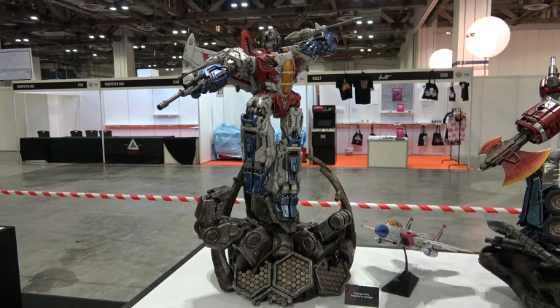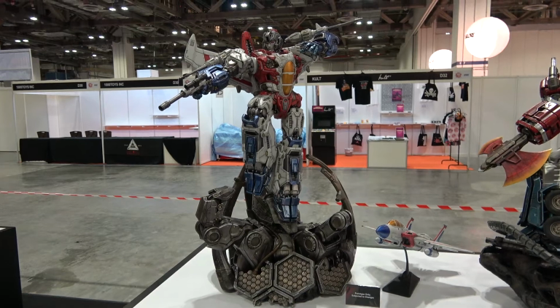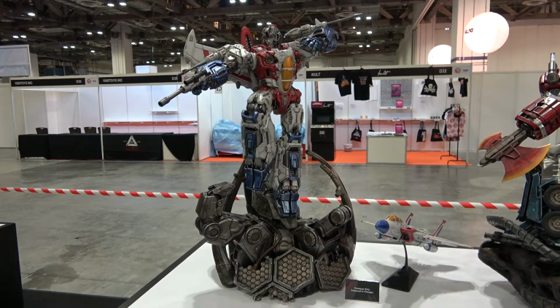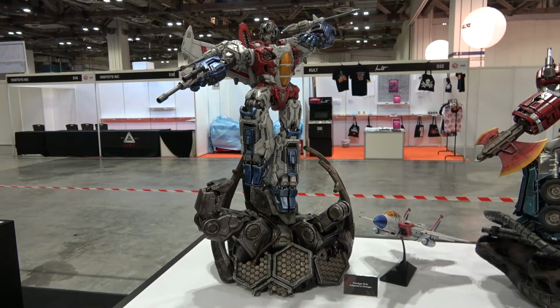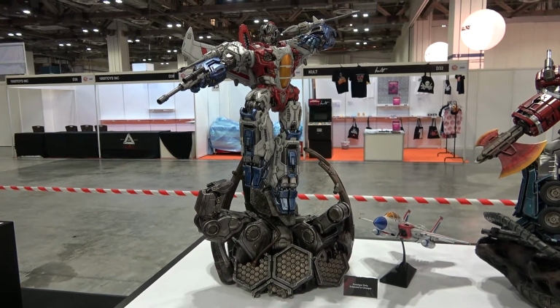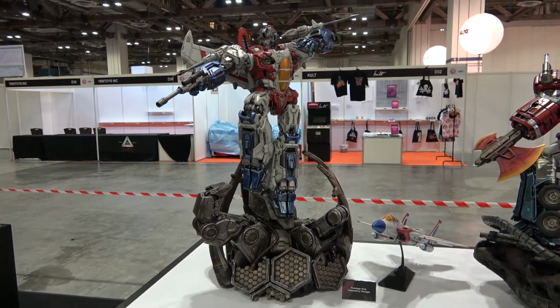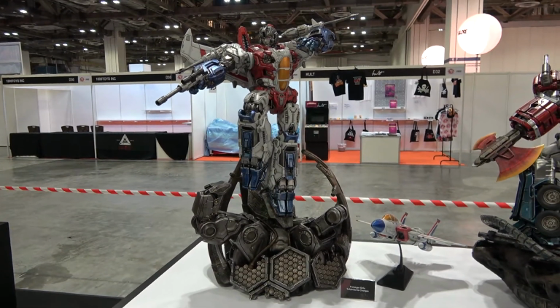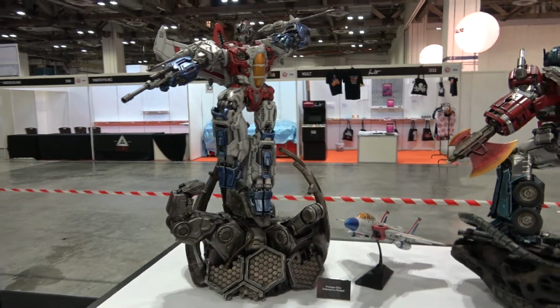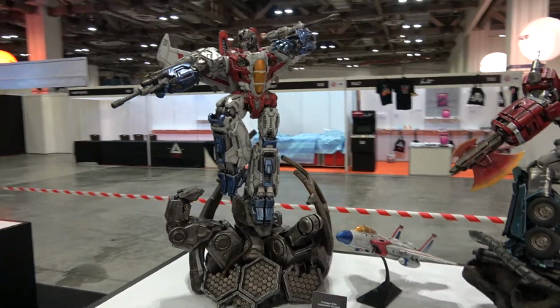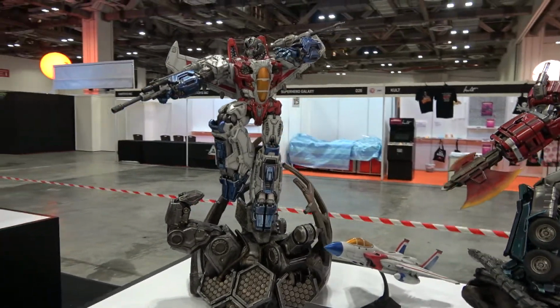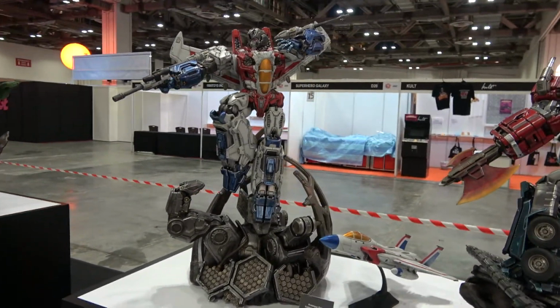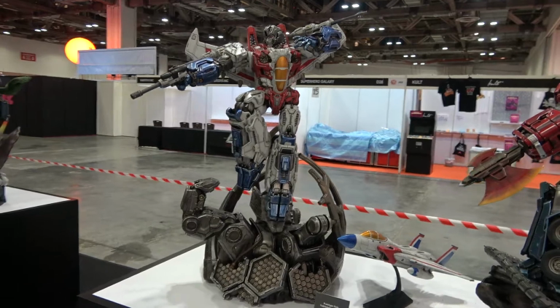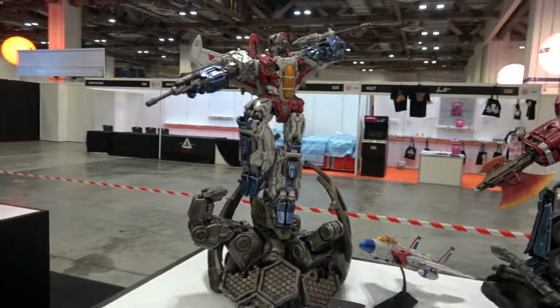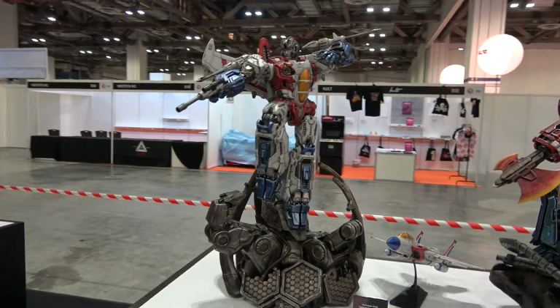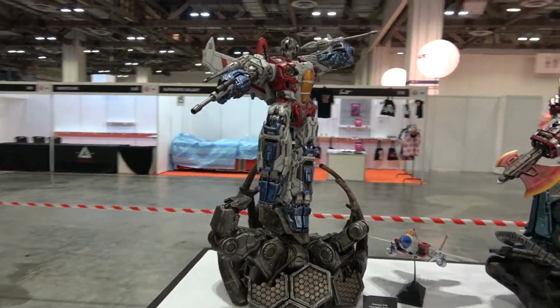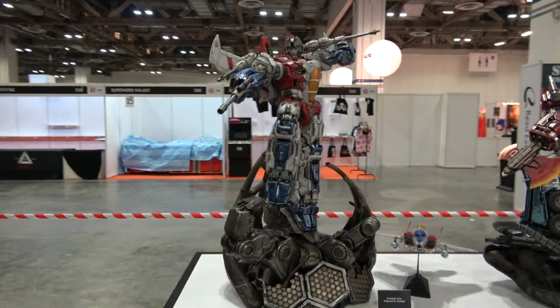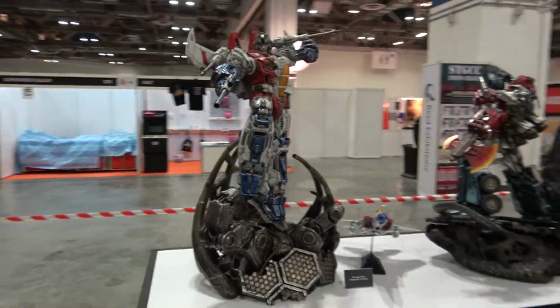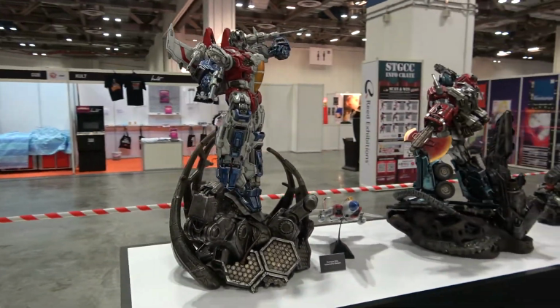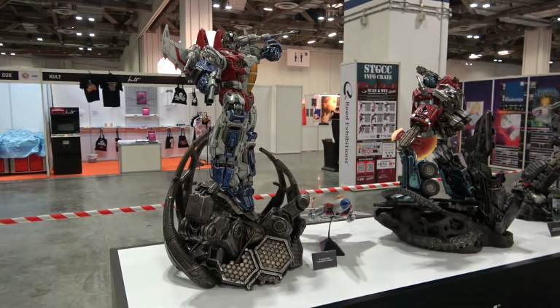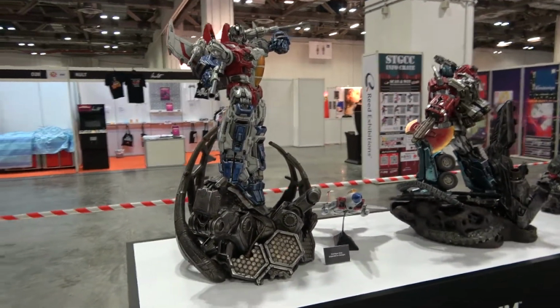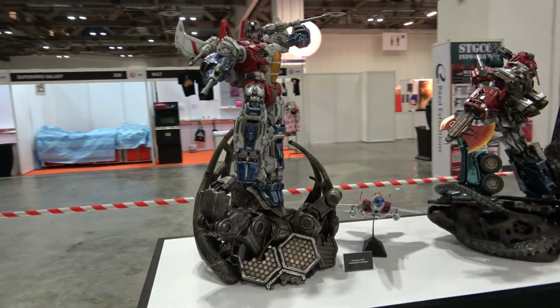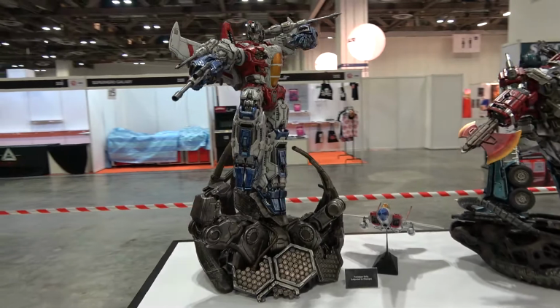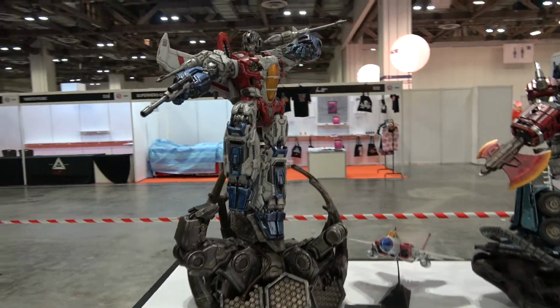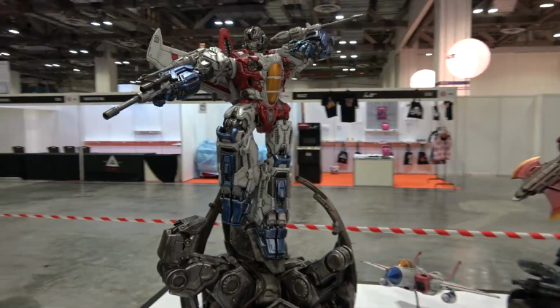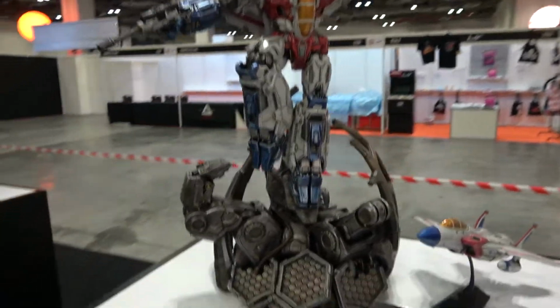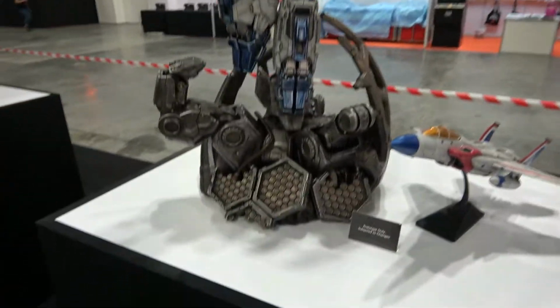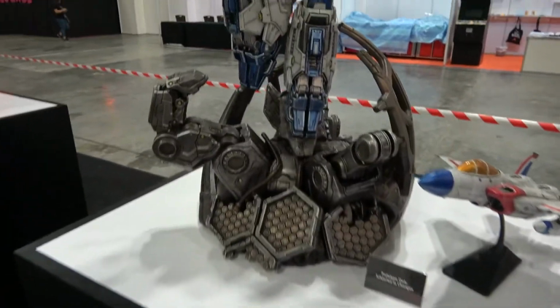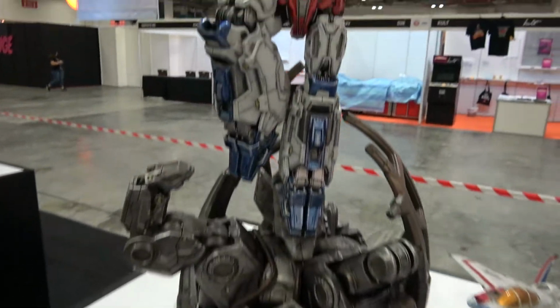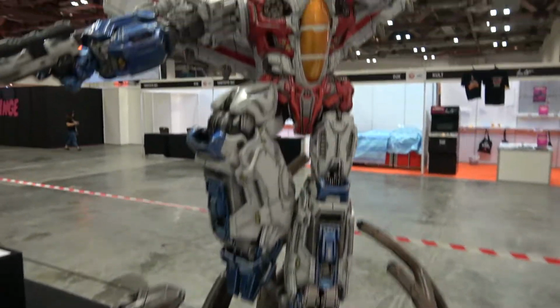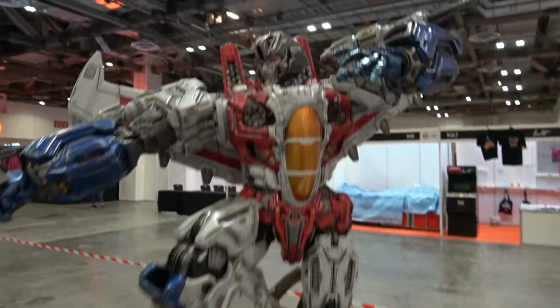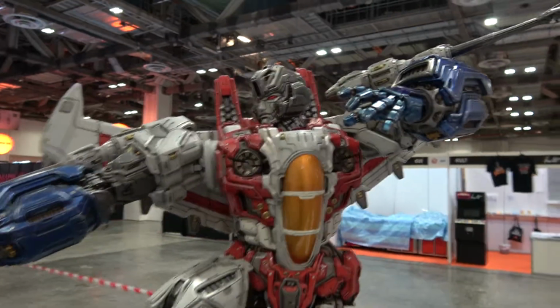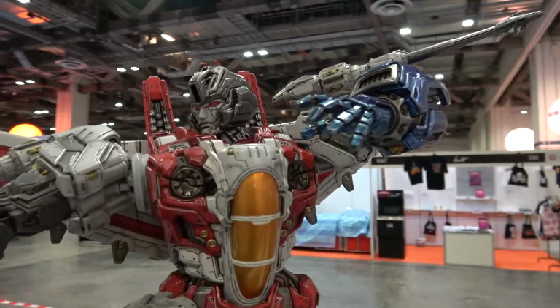Hey guys, Cisco here again at STGCC 2018. I'm just going to give you a quick look at the XM Starscream if you haven't seen it before. I did film this last year as well, but it's just such an awesome piece. I don't mind filming it again.